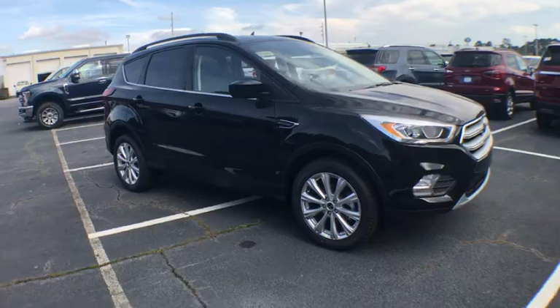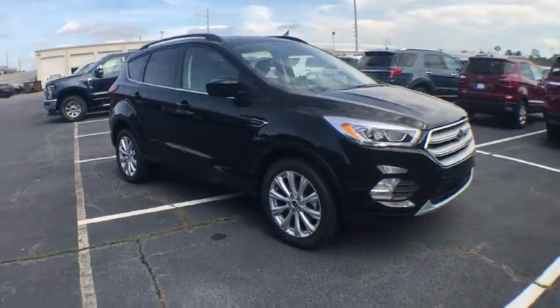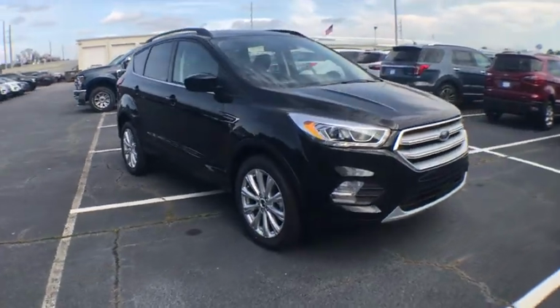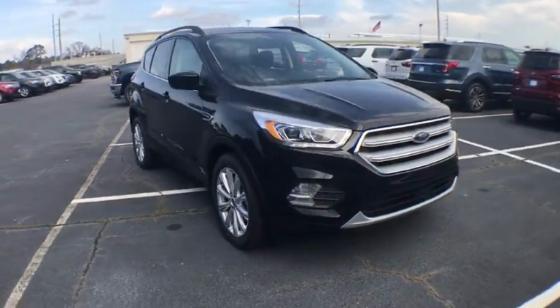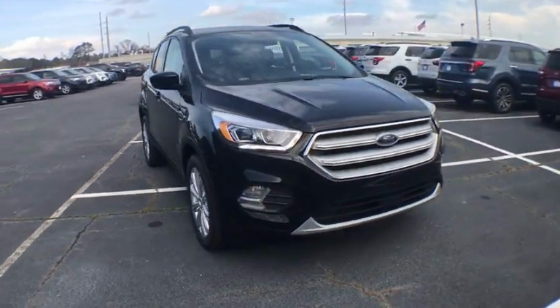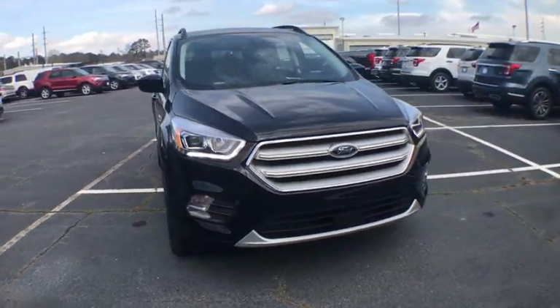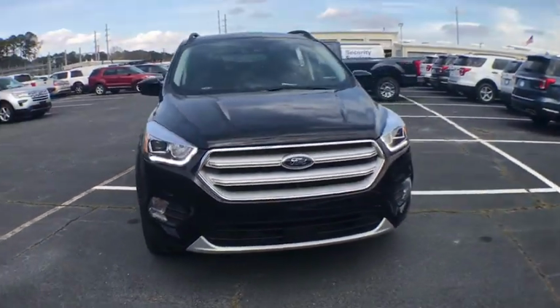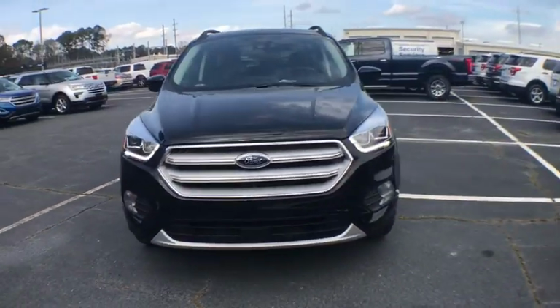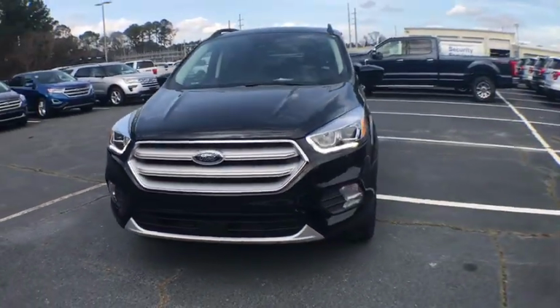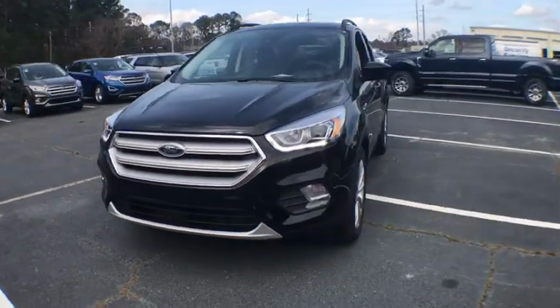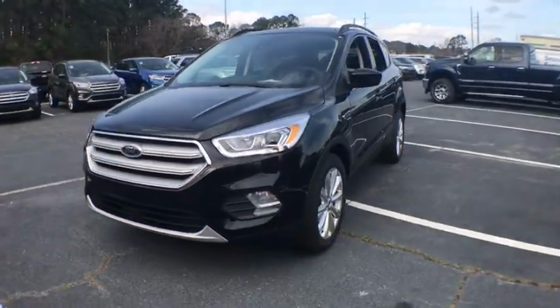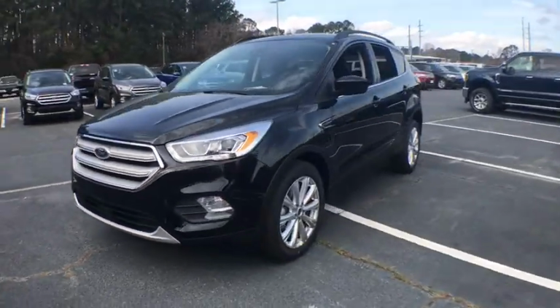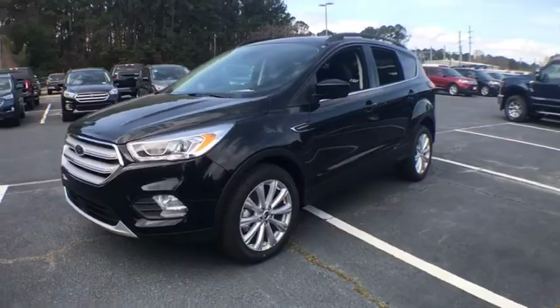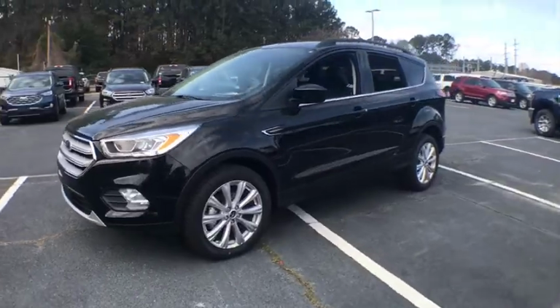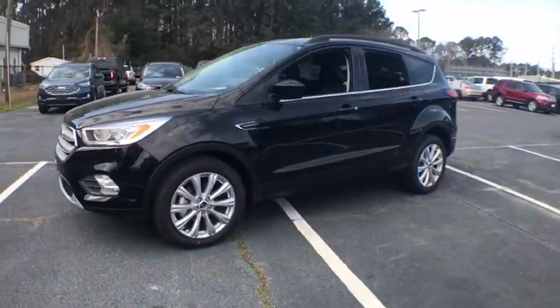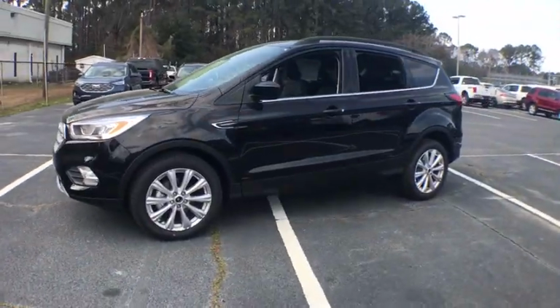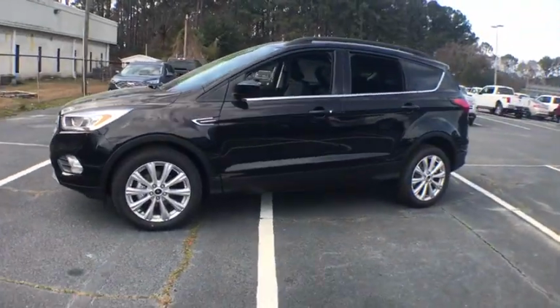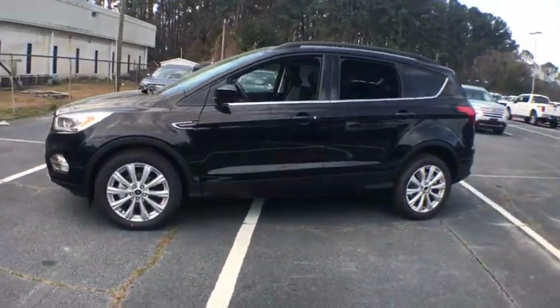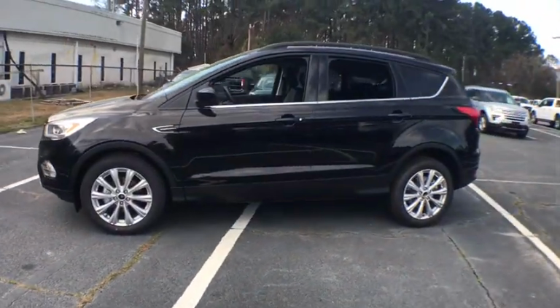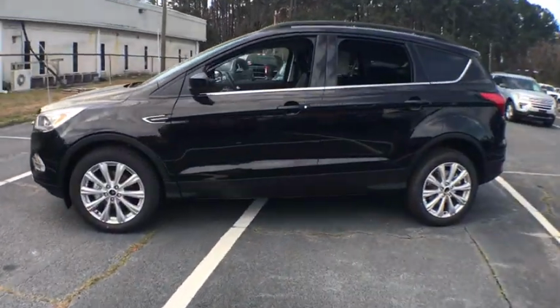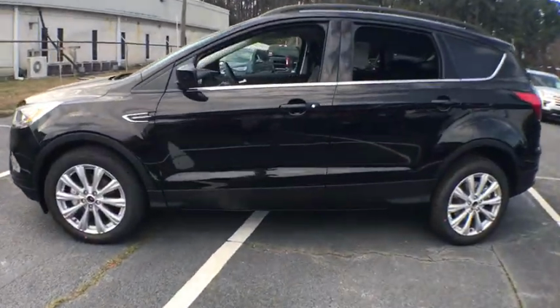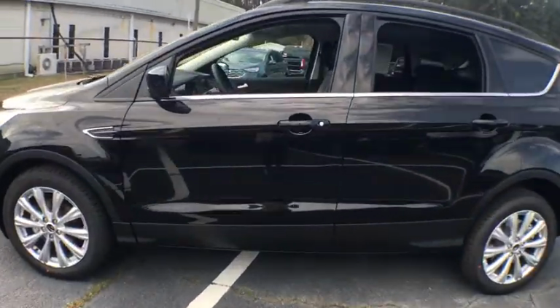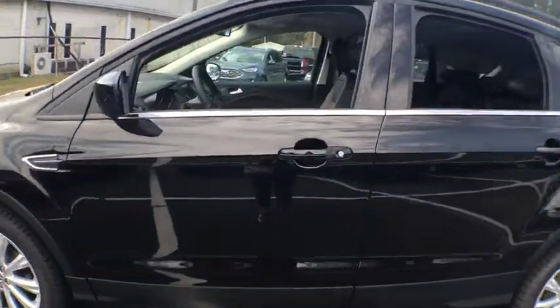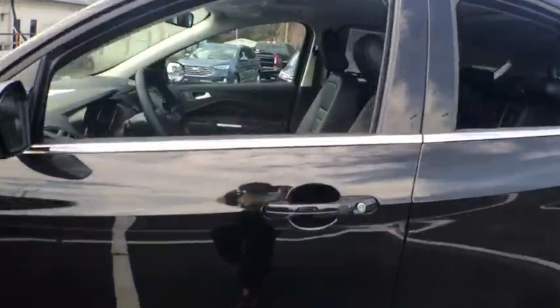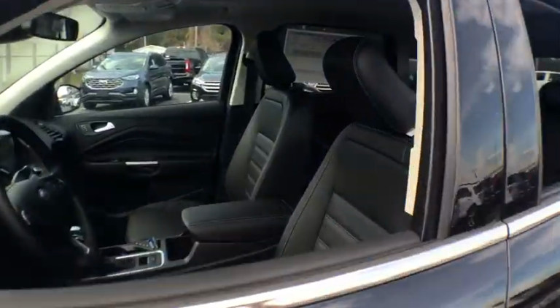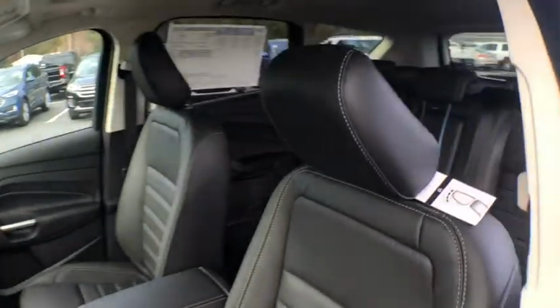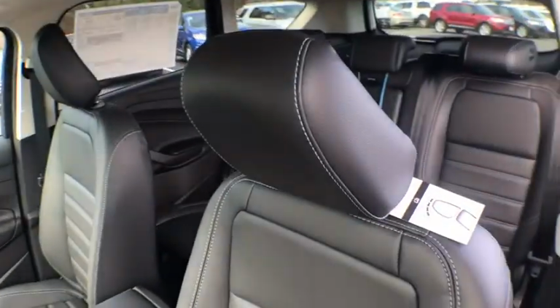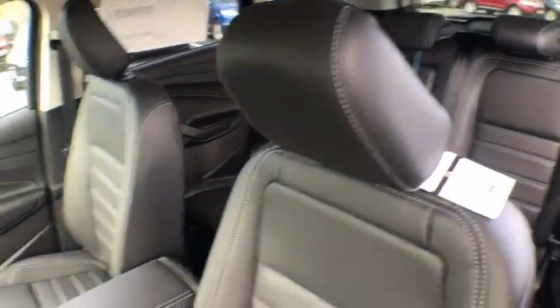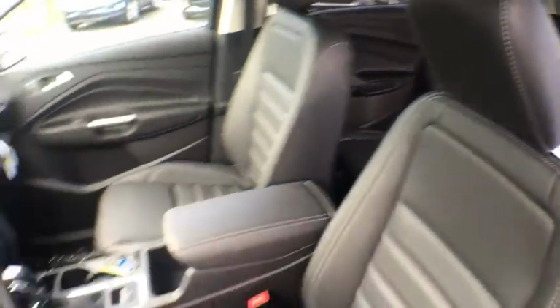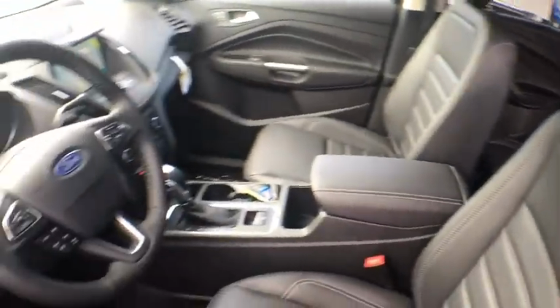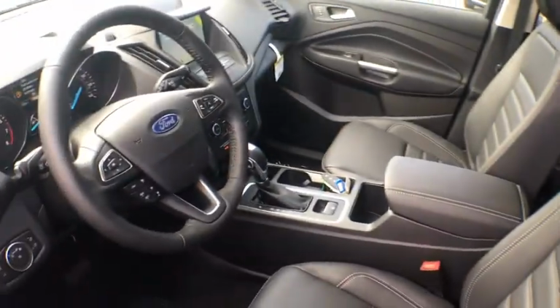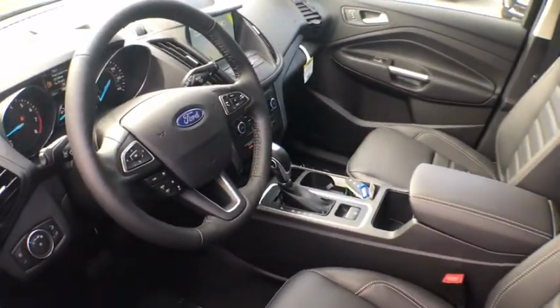Make a great choice today with the 2019 Ford Escape. Gas engines flex, tow, sip and go with Ford Escape. This vehicle has less than 100 miles. Here are some of this vehicle's great options.